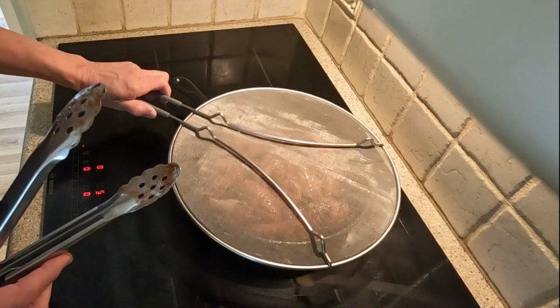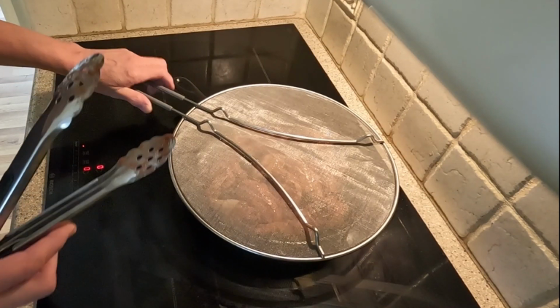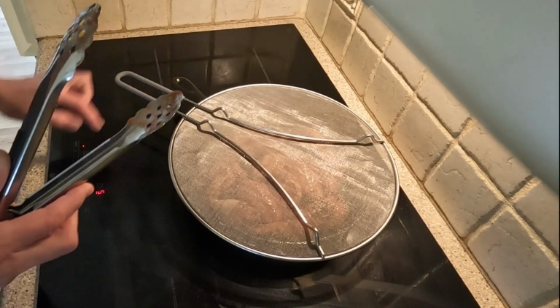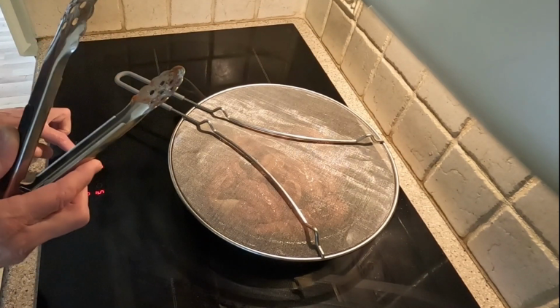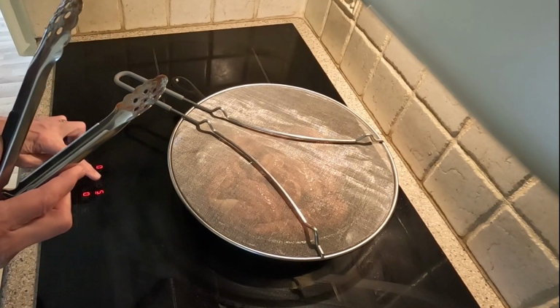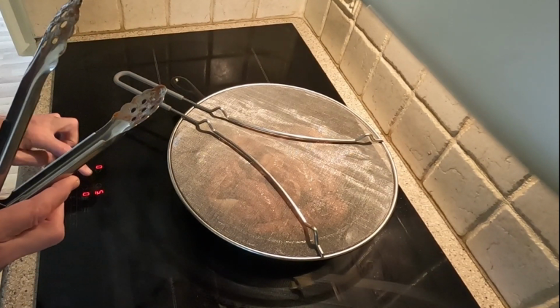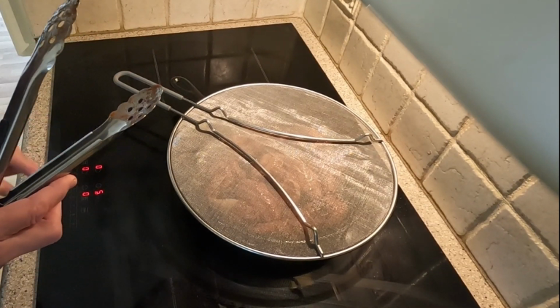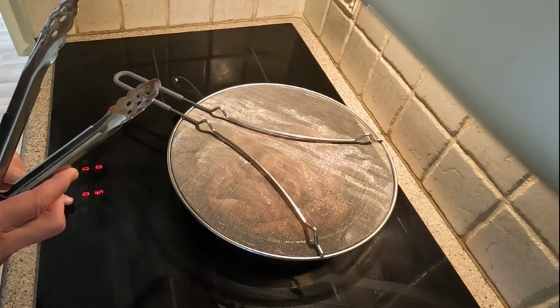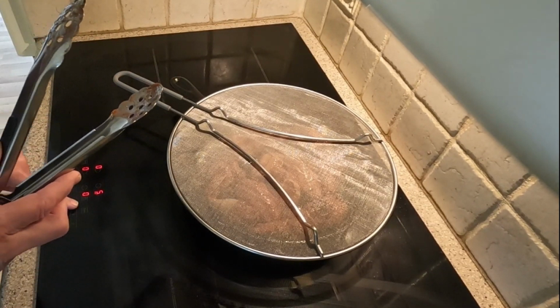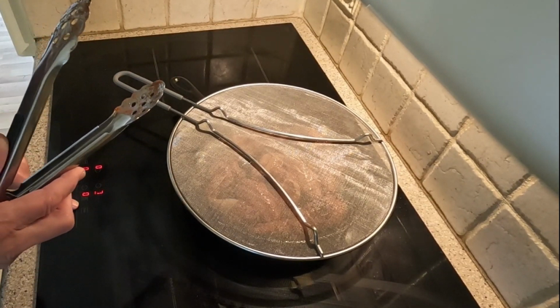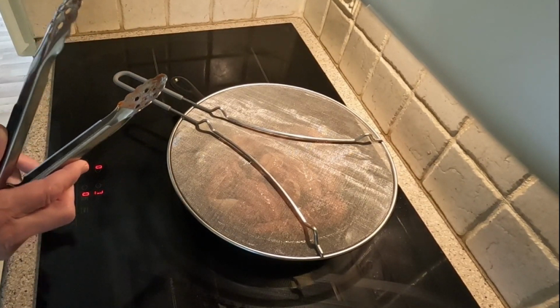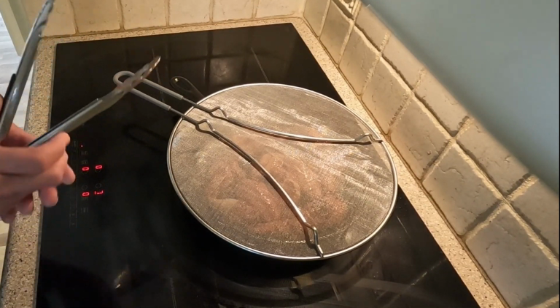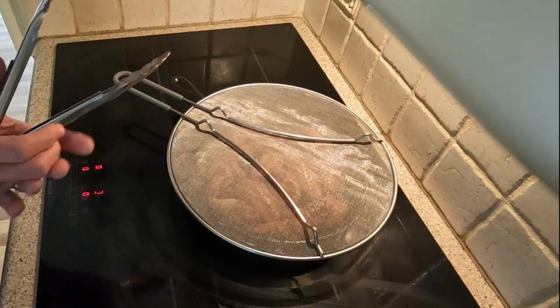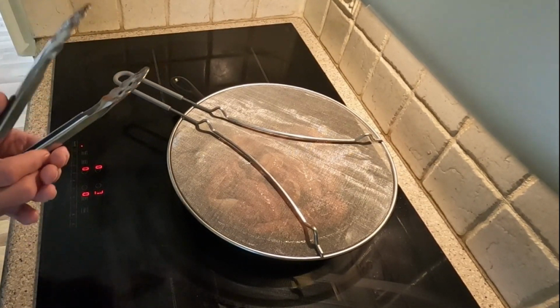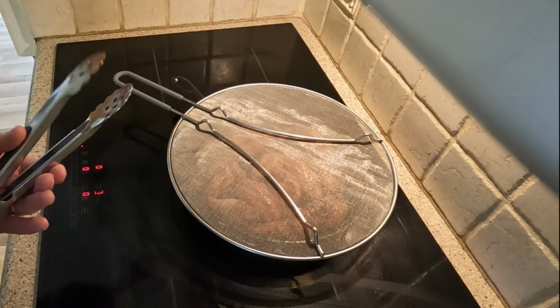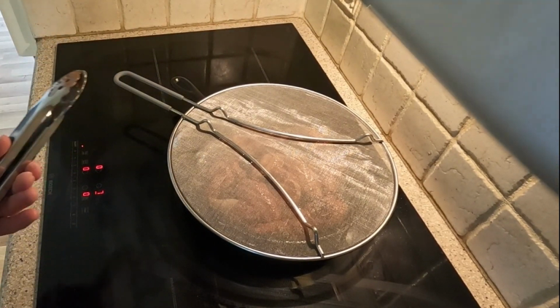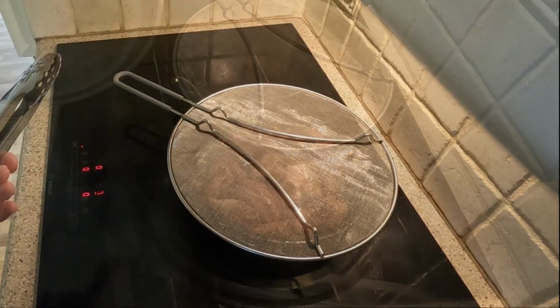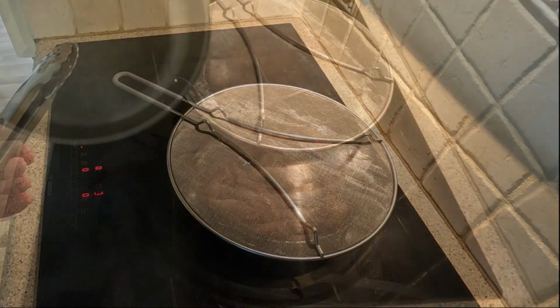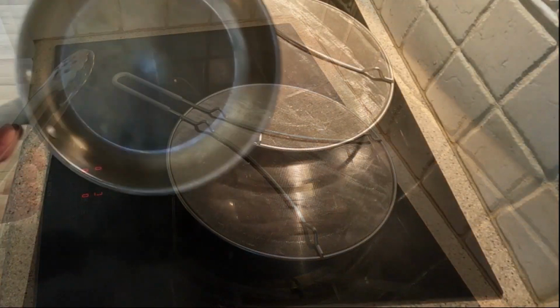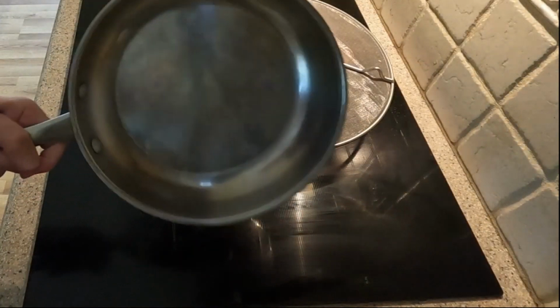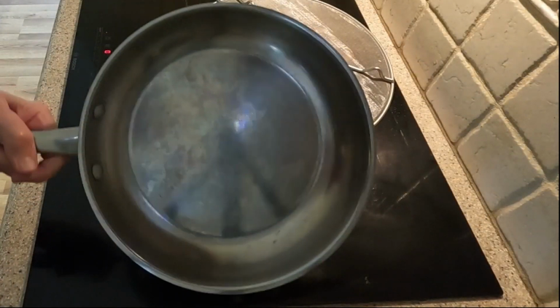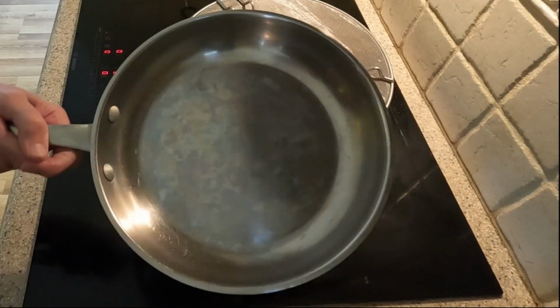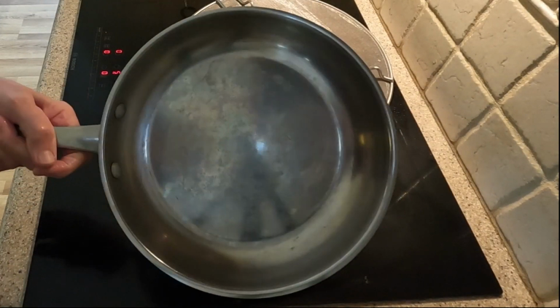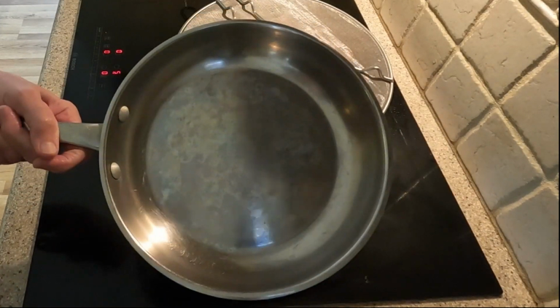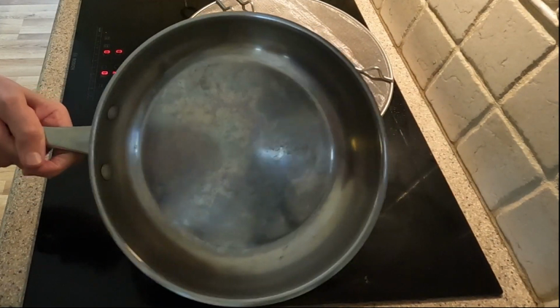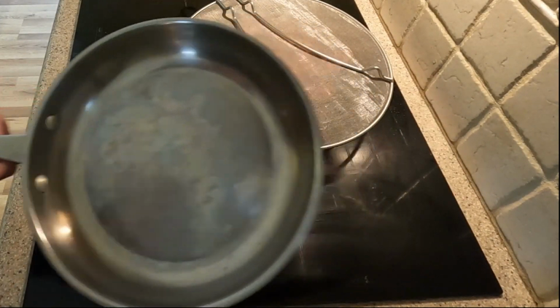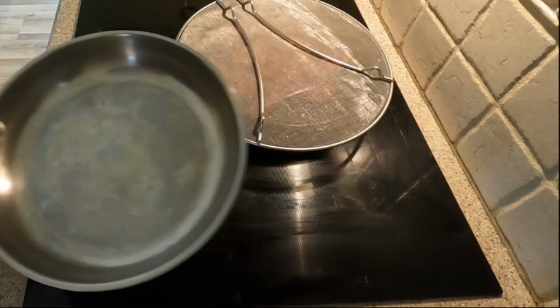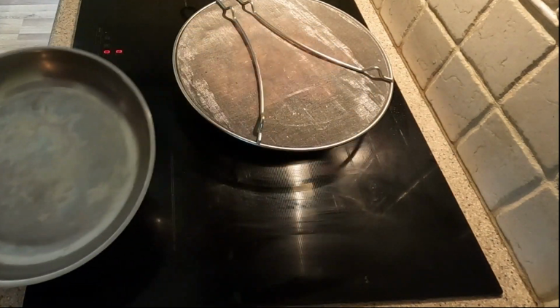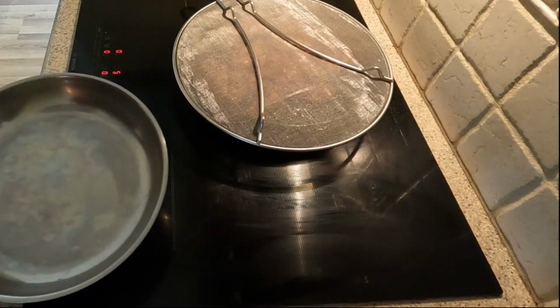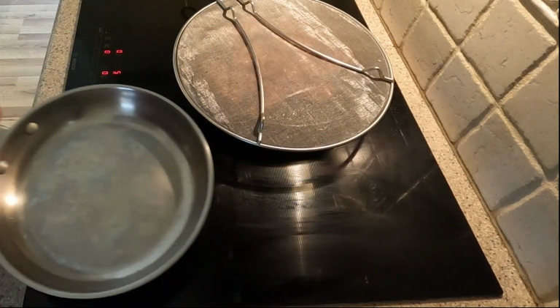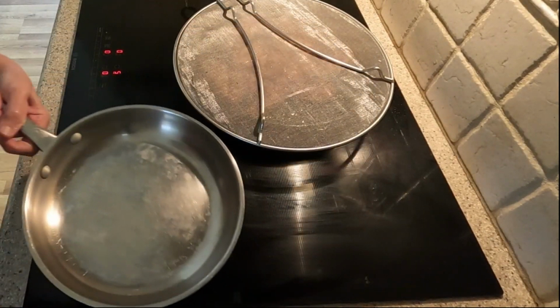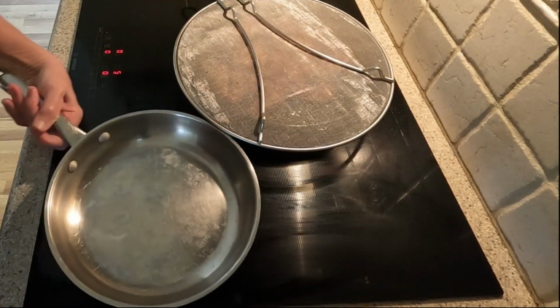Once the wings are about done, I remove them from the cast iron skillet and place them into a stainless steel pan and add some vegetable oil.